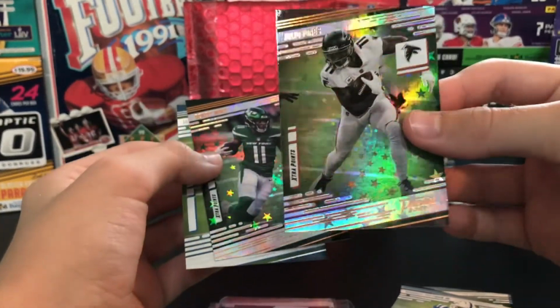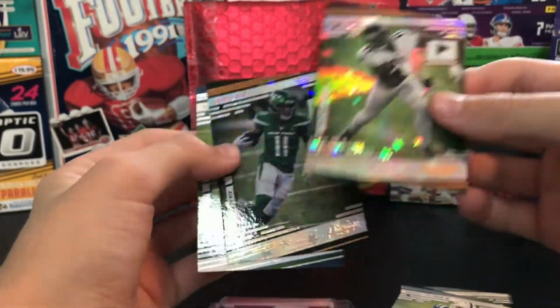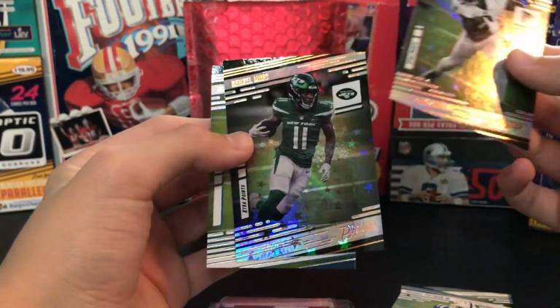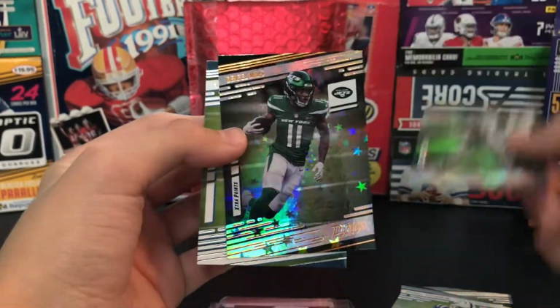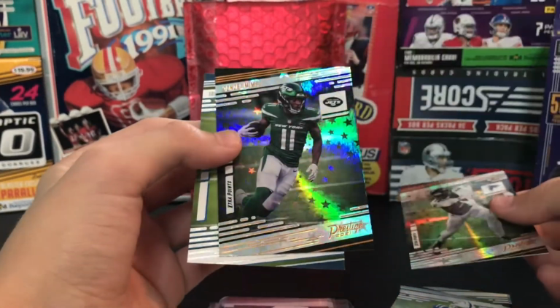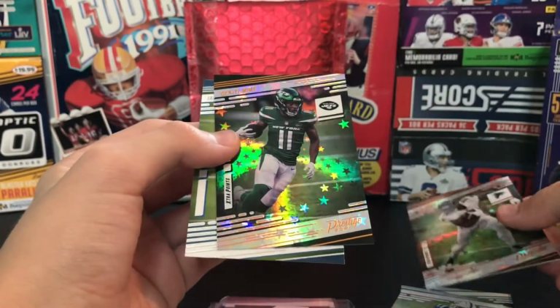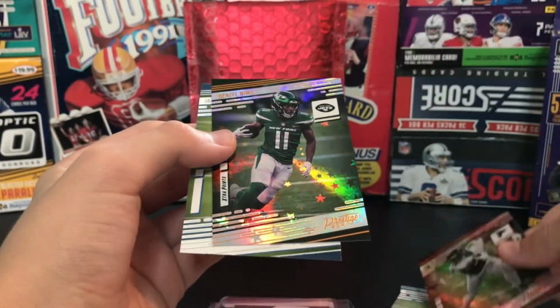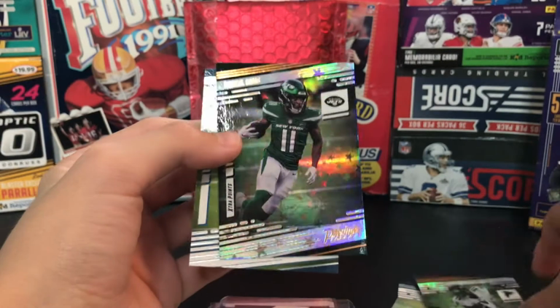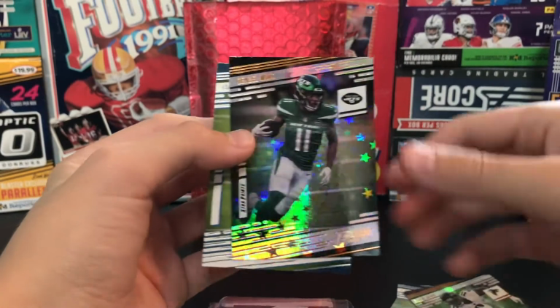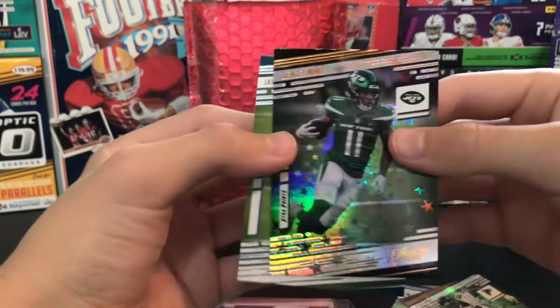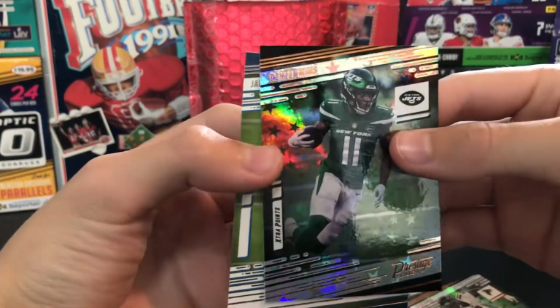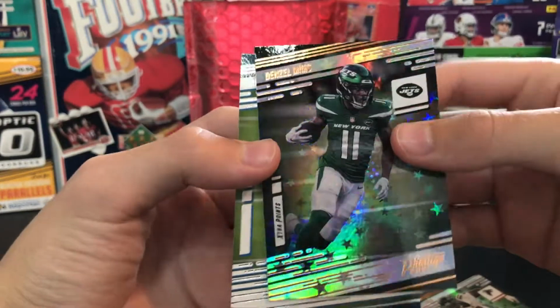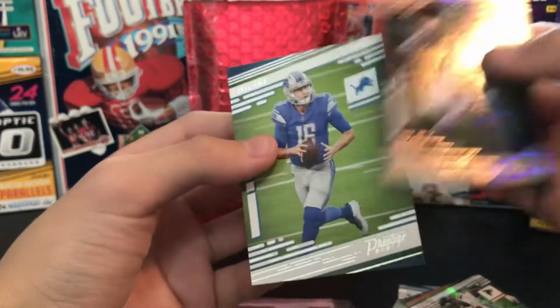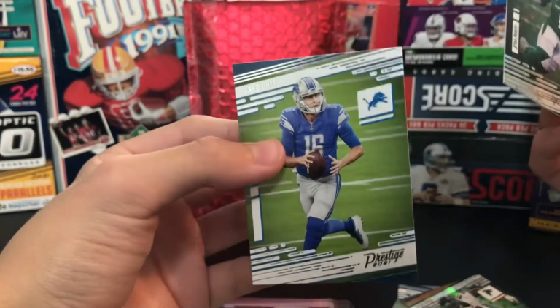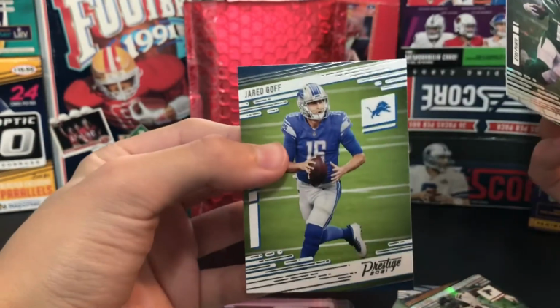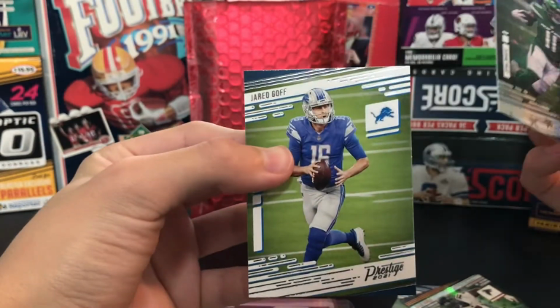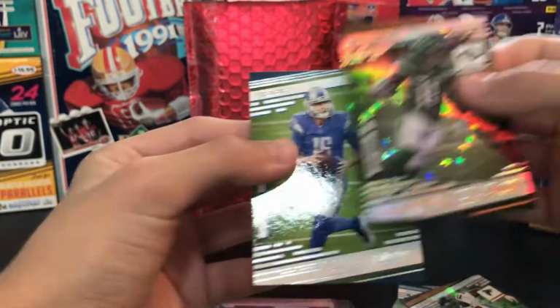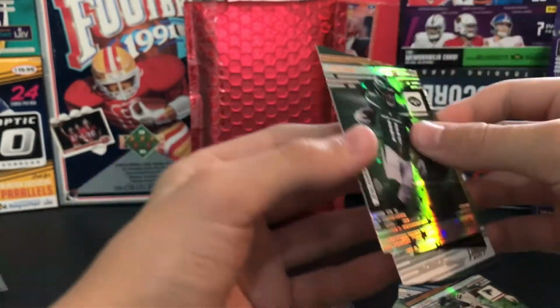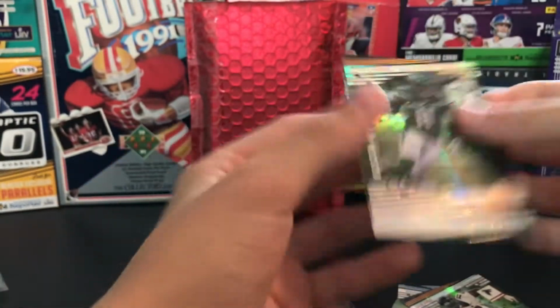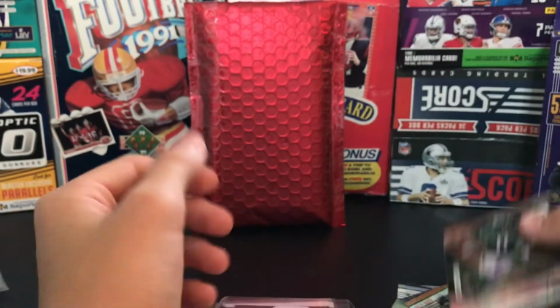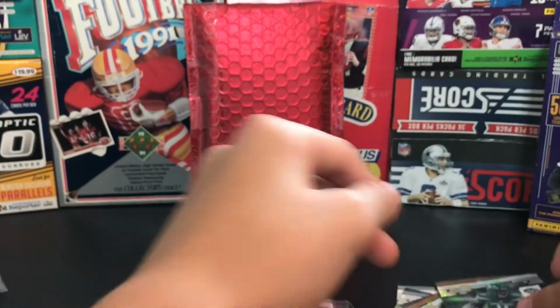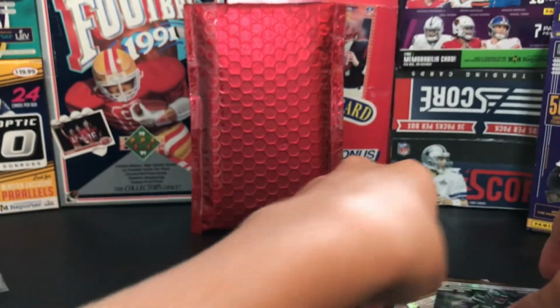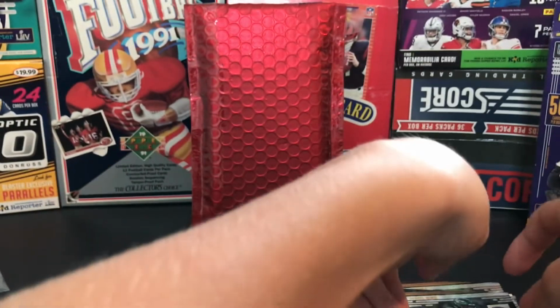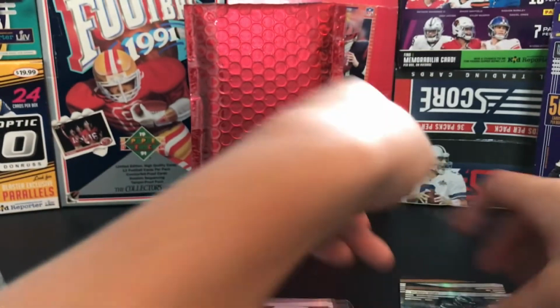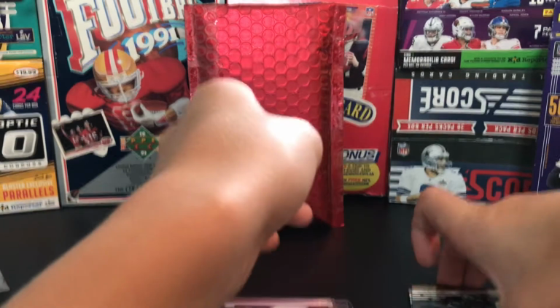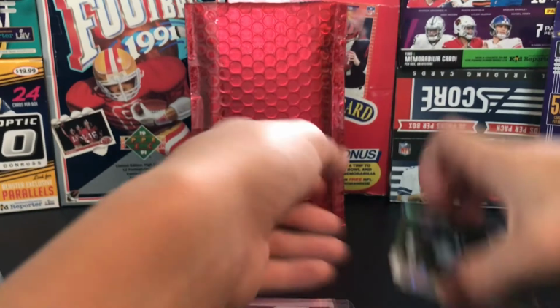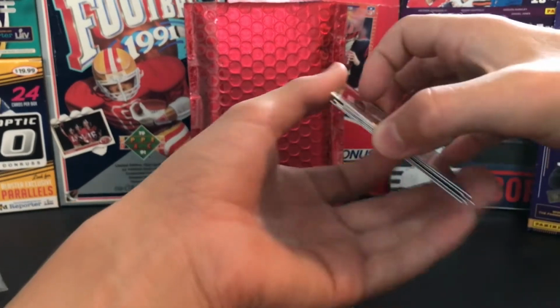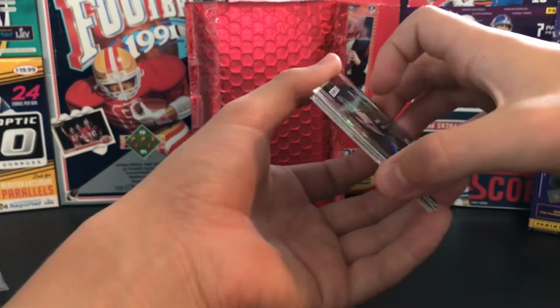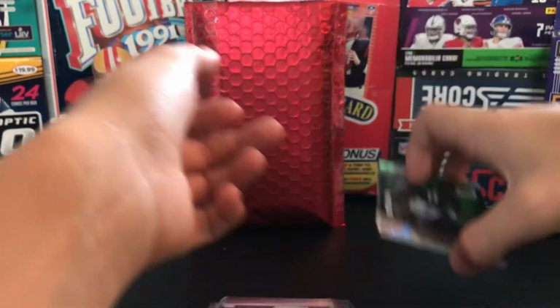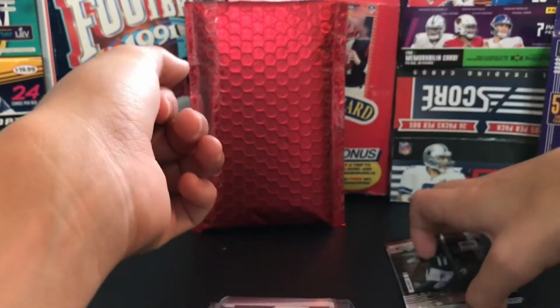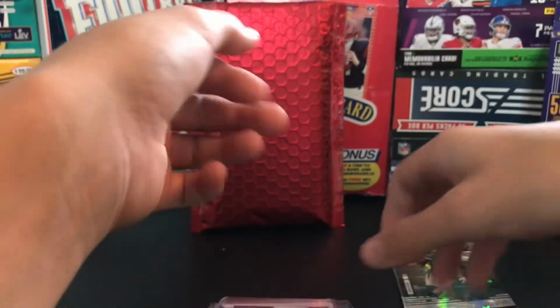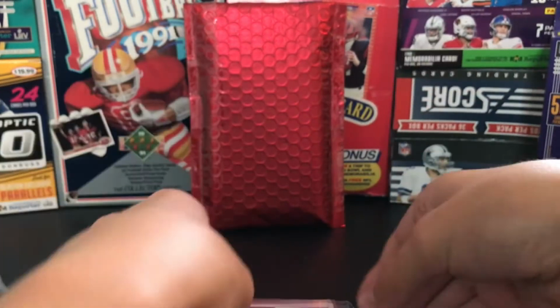Julio Jones extra points. And who is this? Denzel Mims and Jared Goff. Haven't got any prestige cards yet, so that's cool.